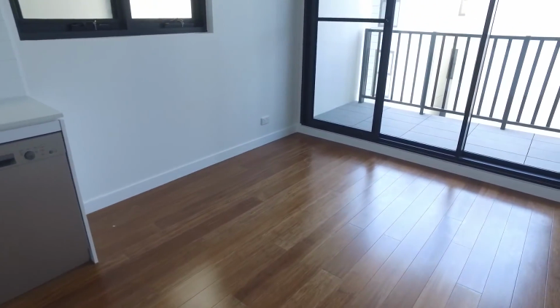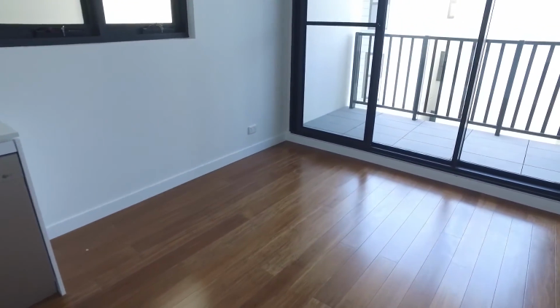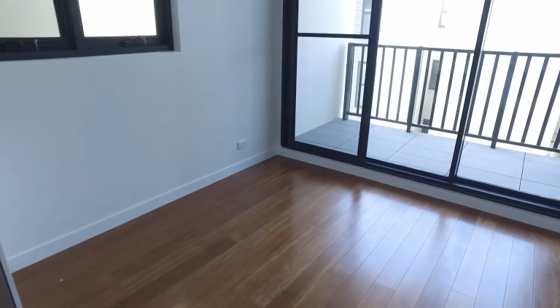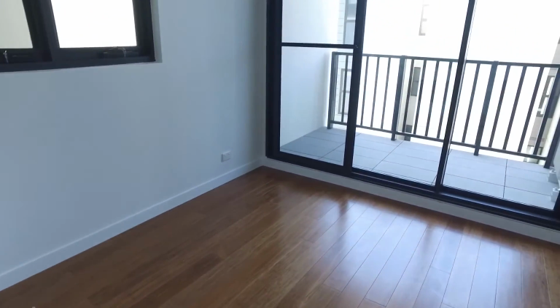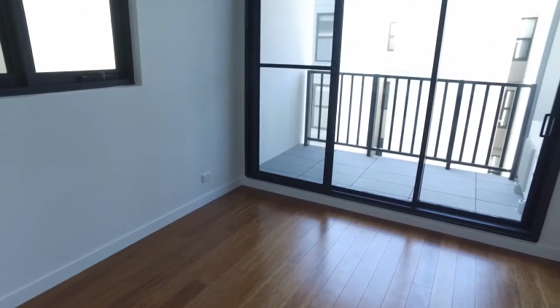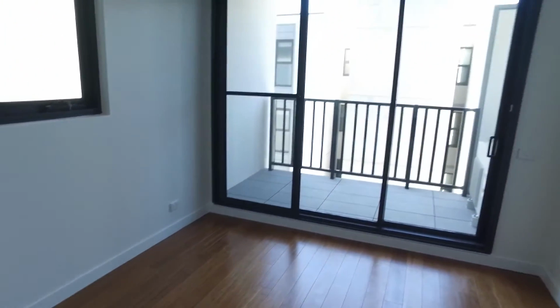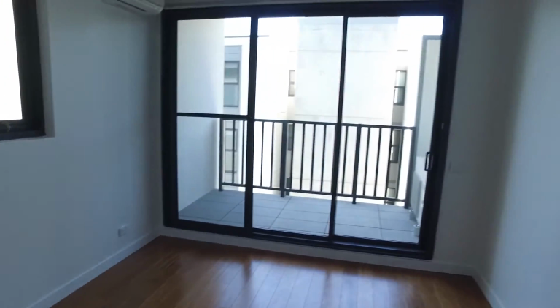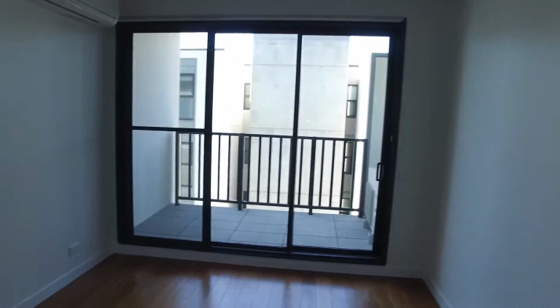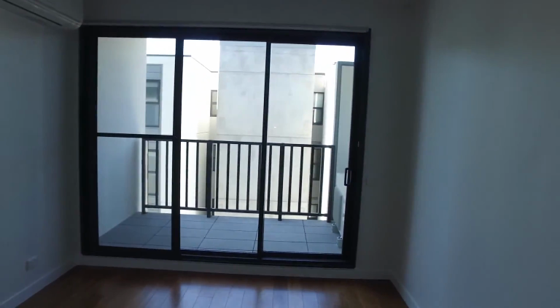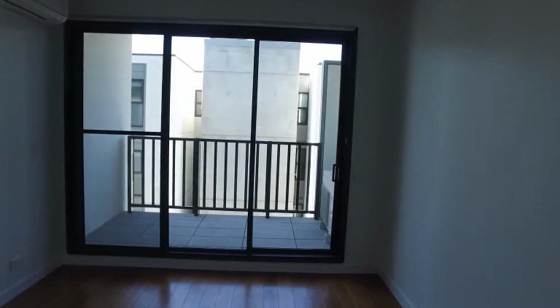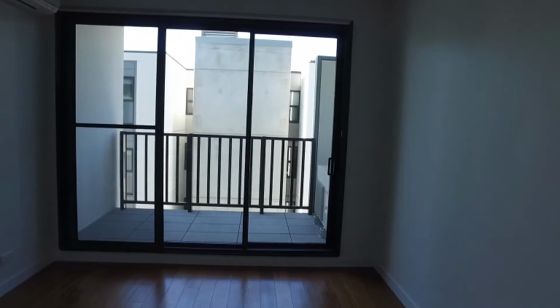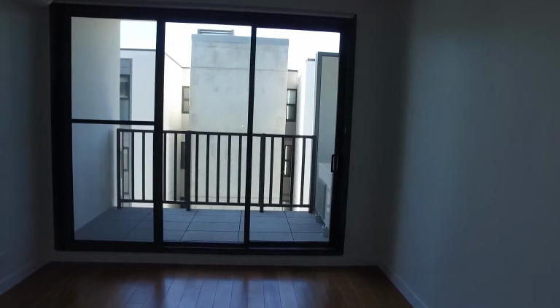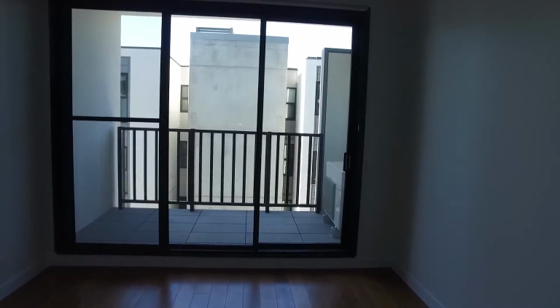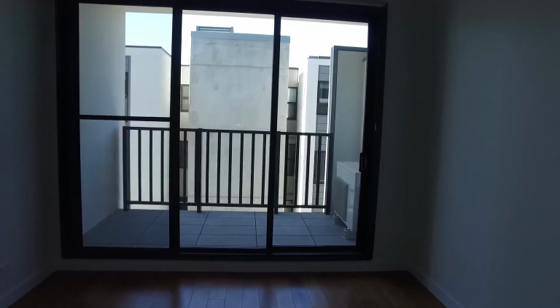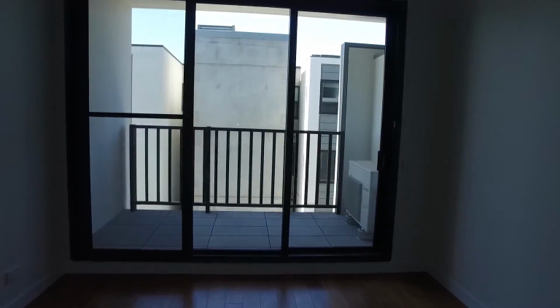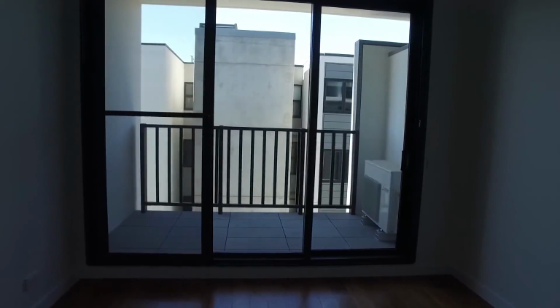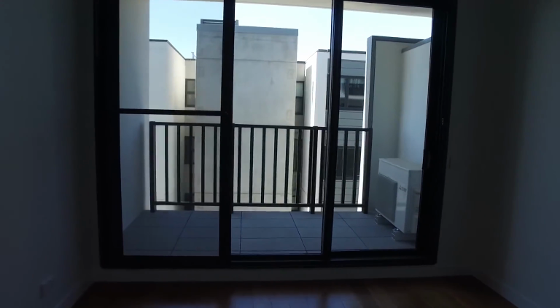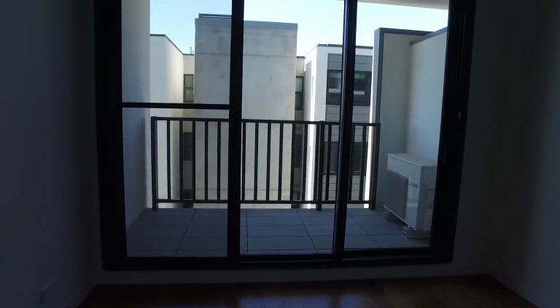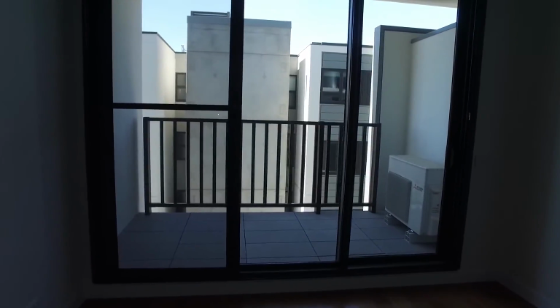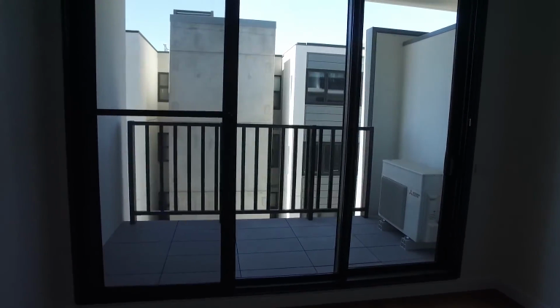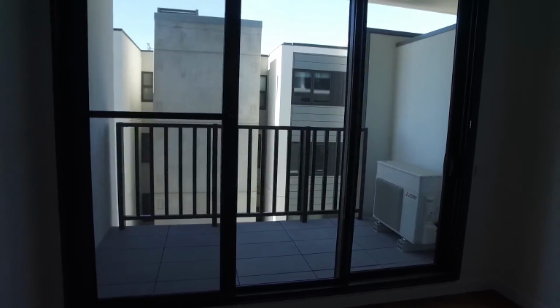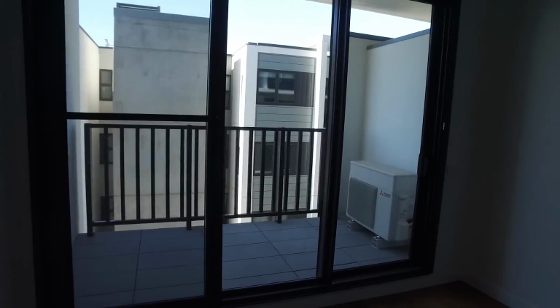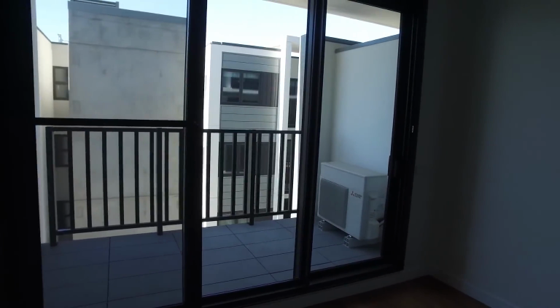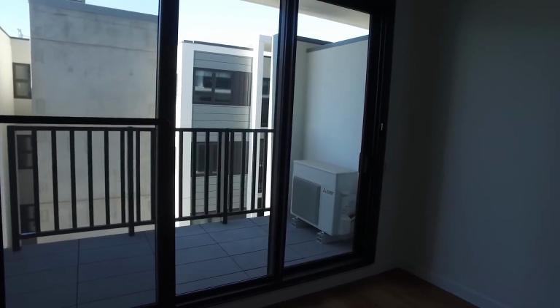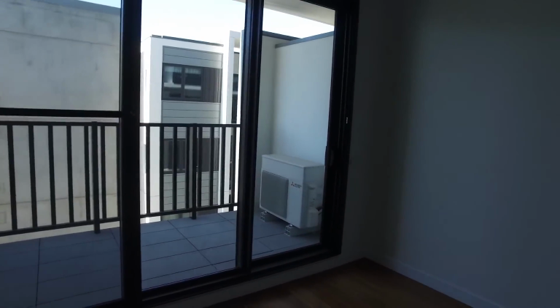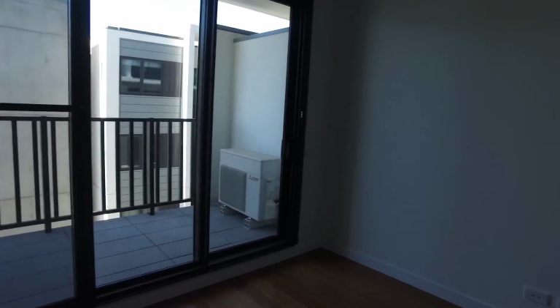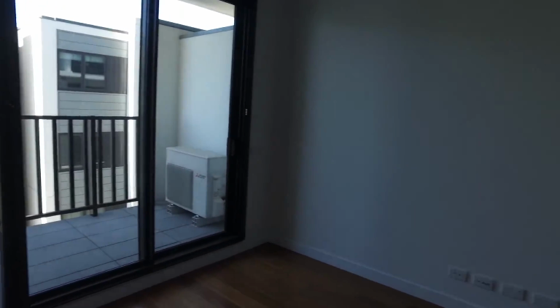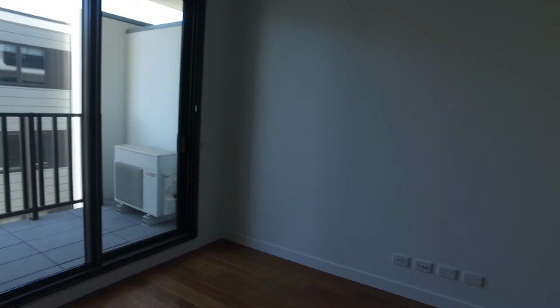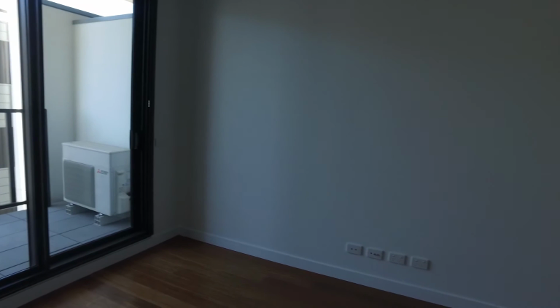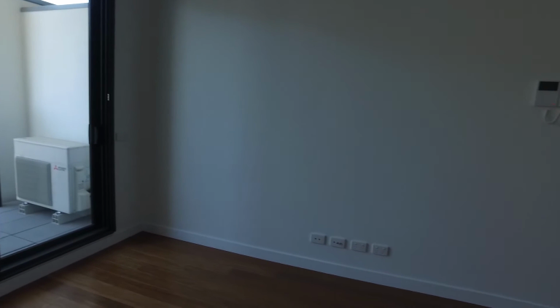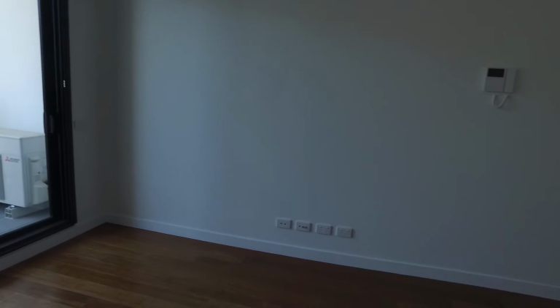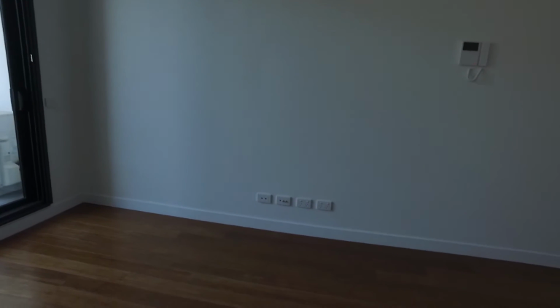If you'd like to book an inspection to view this apartment, please follow the instructions in the ad or contact us if you have any questions. Thank you for watching.